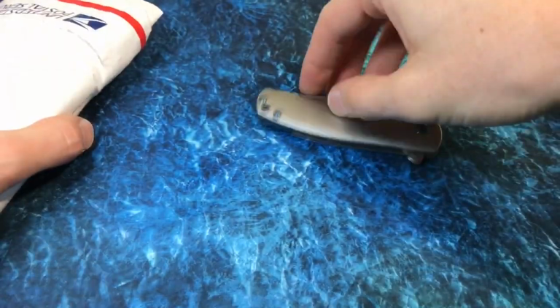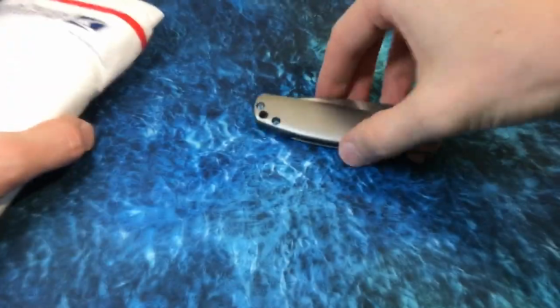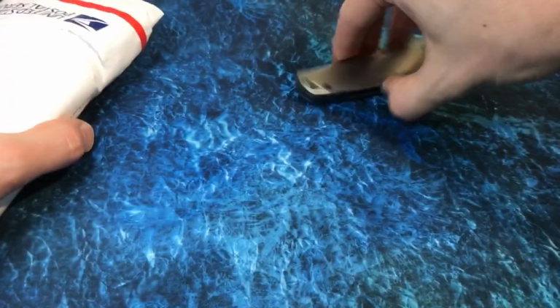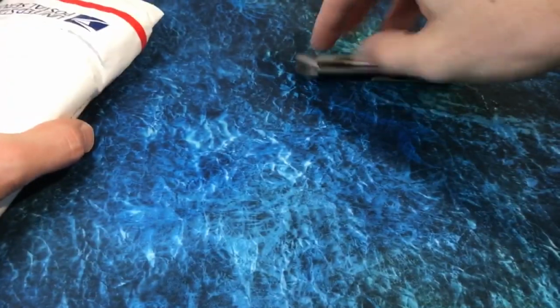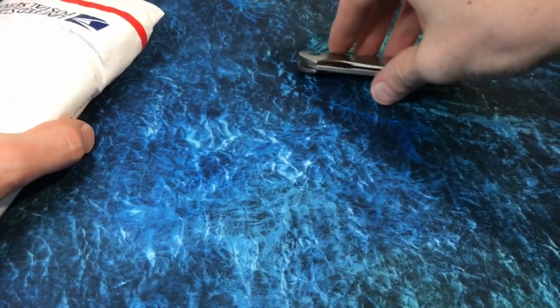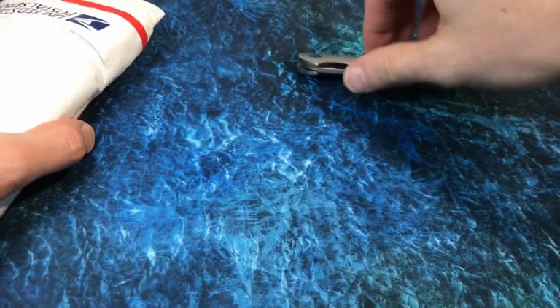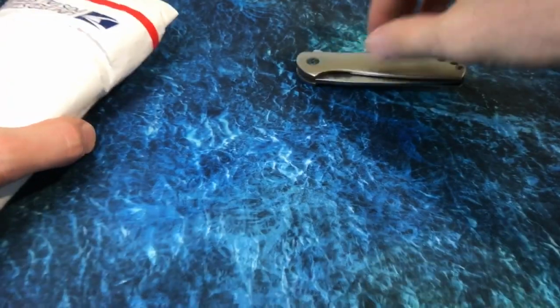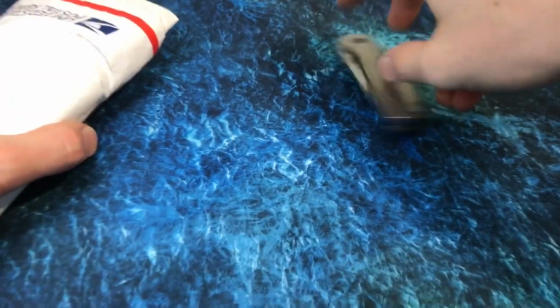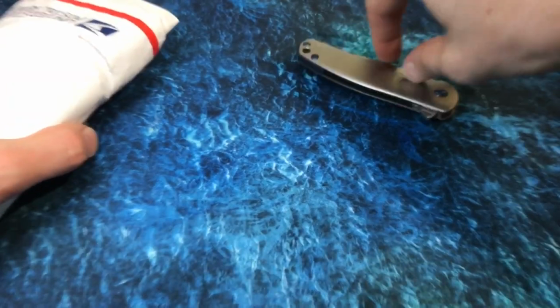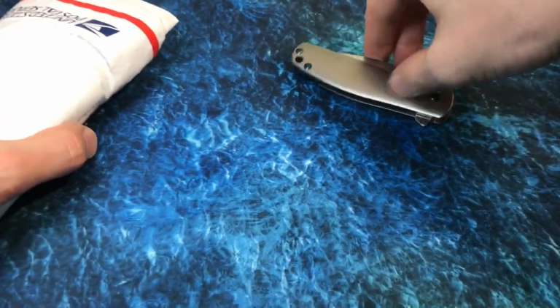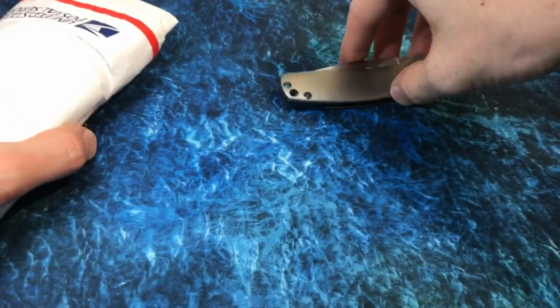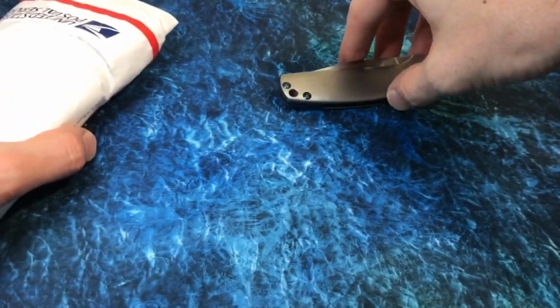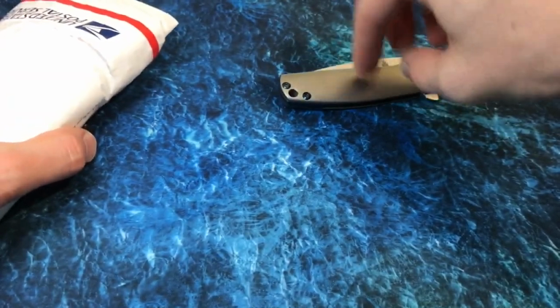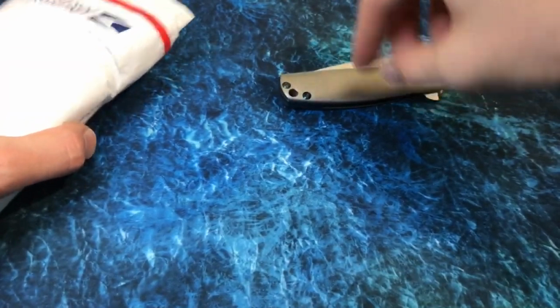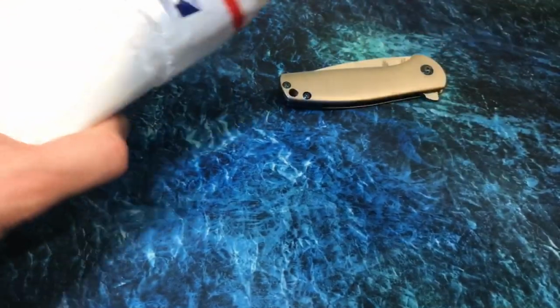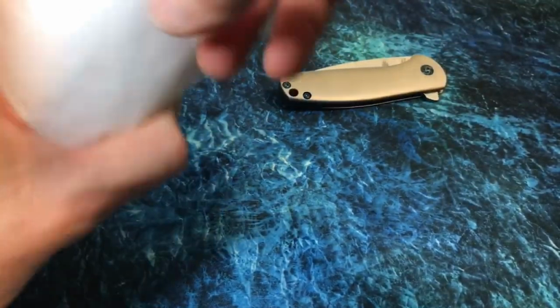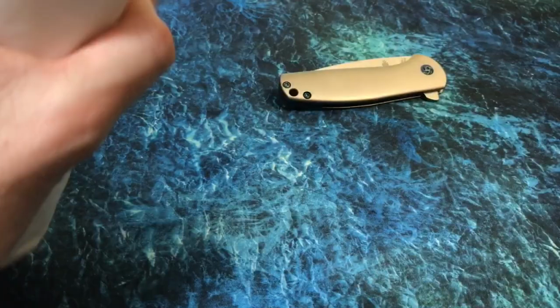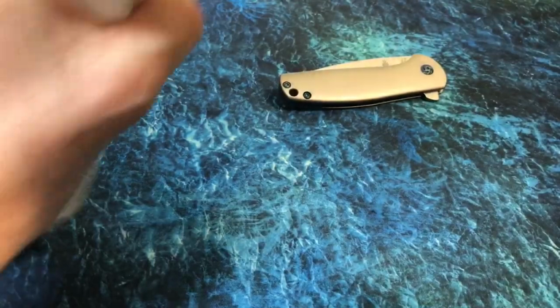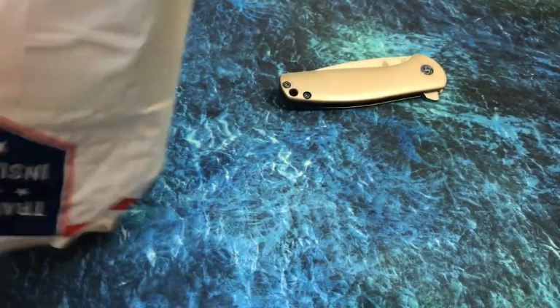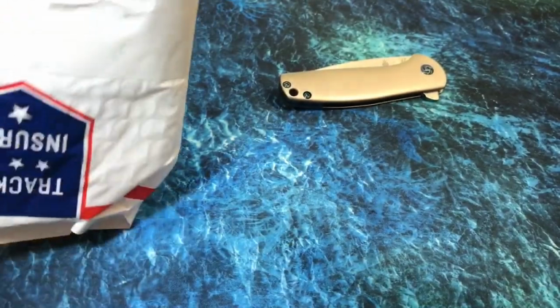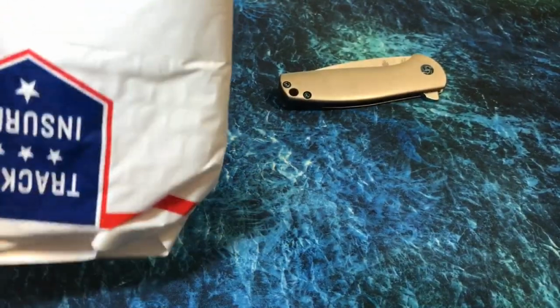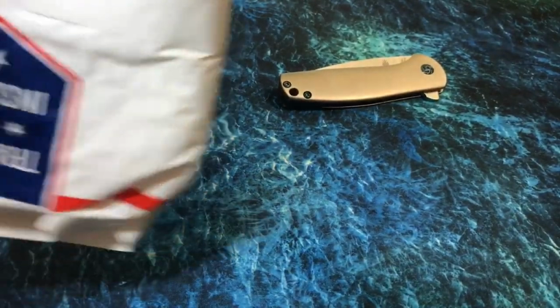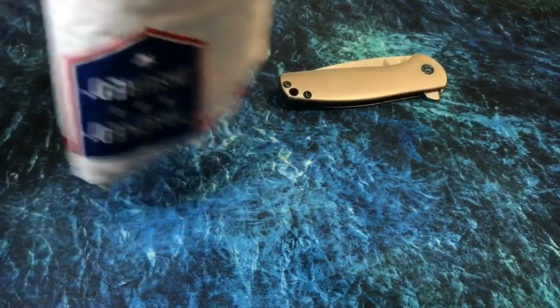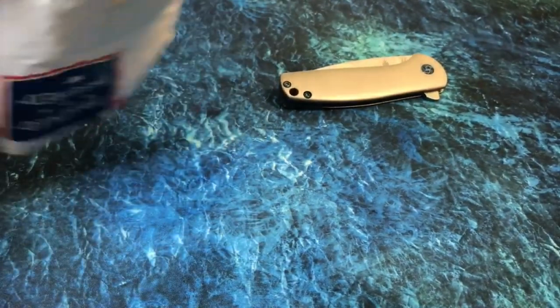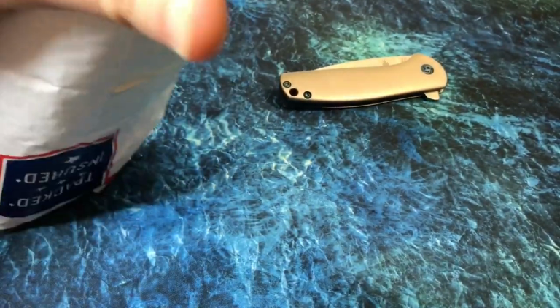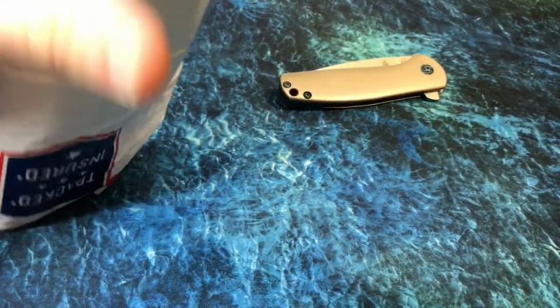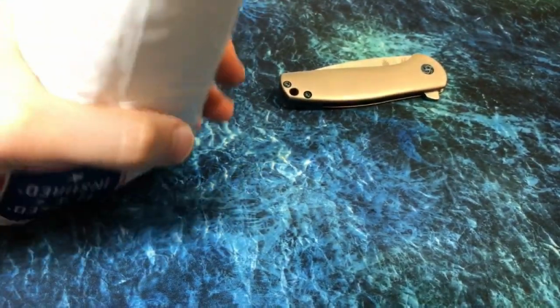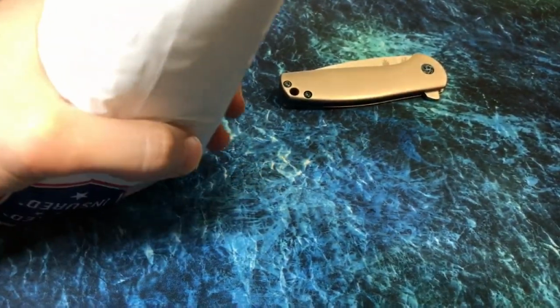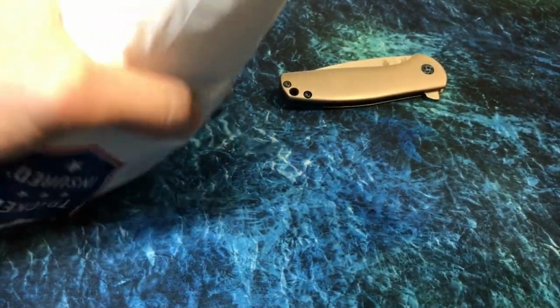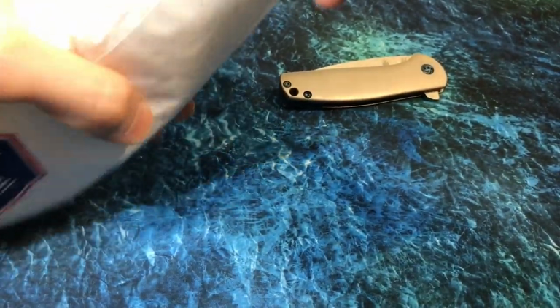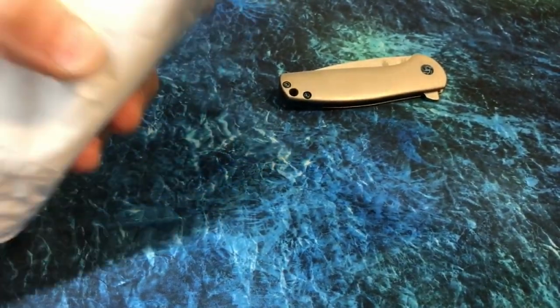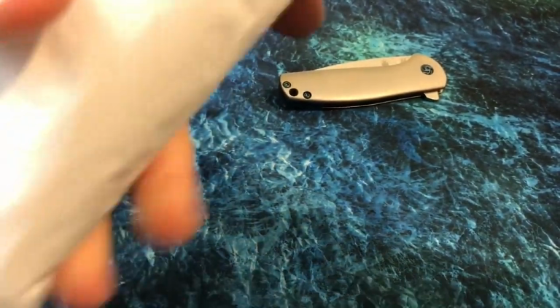Love this knife, we've got to review this someday. I love that knife — the Kaiser Gemini, Ray Laconico collaboration.